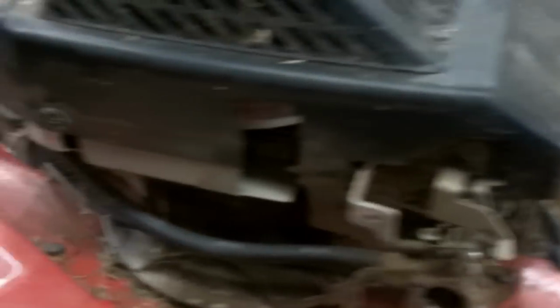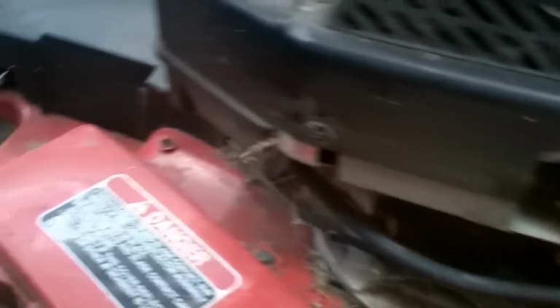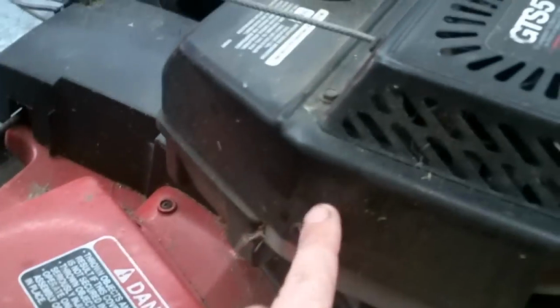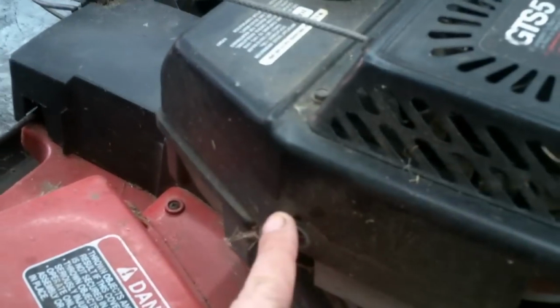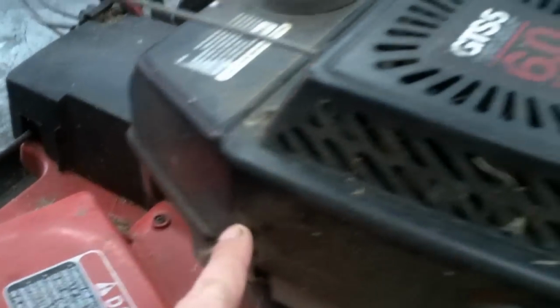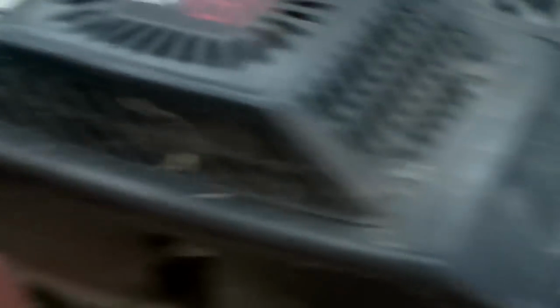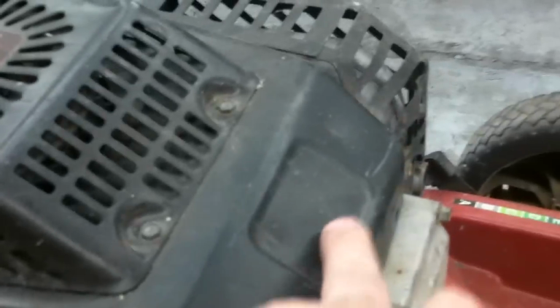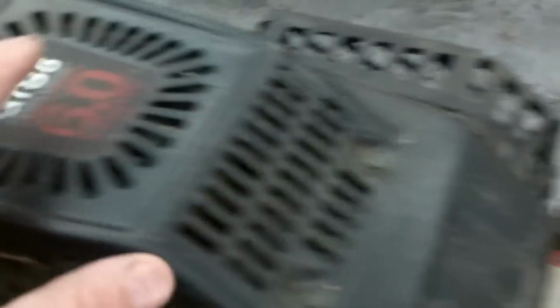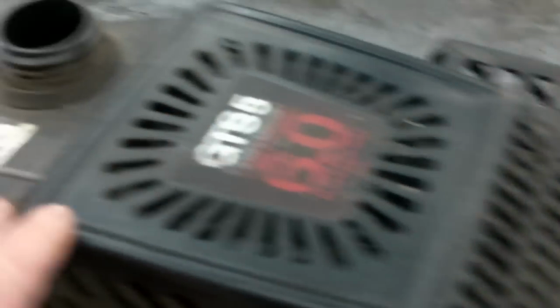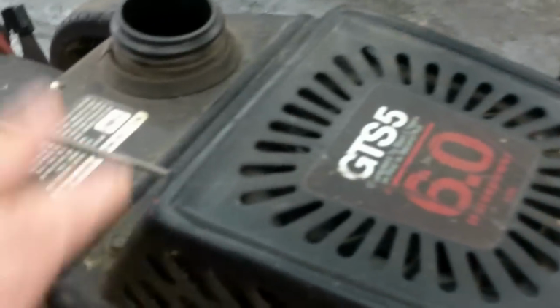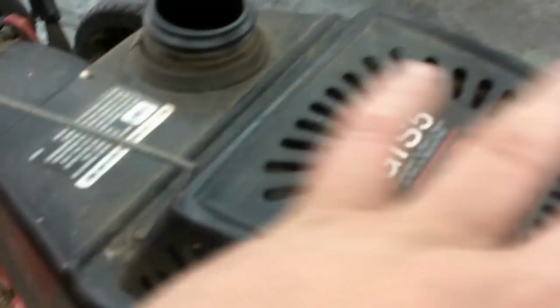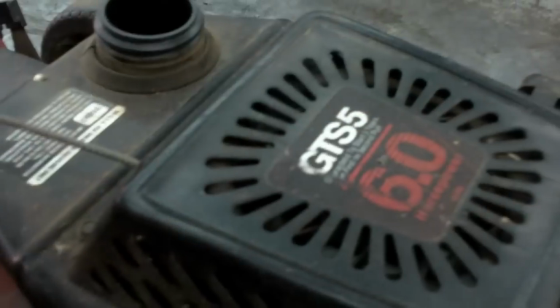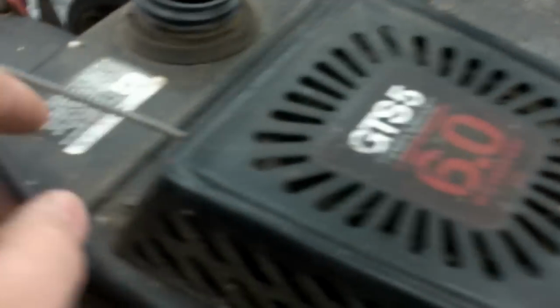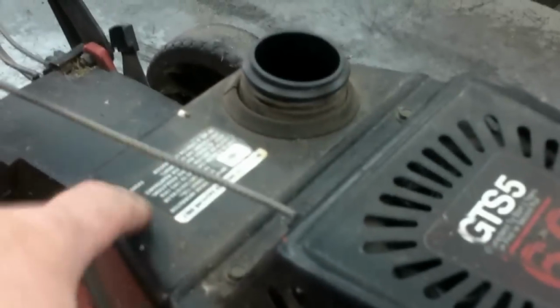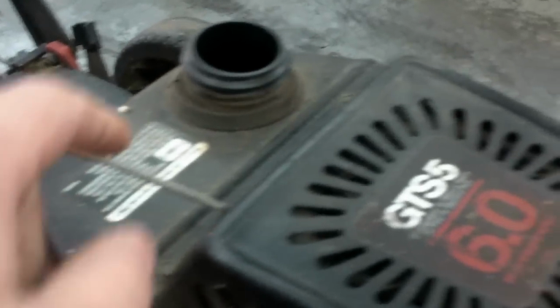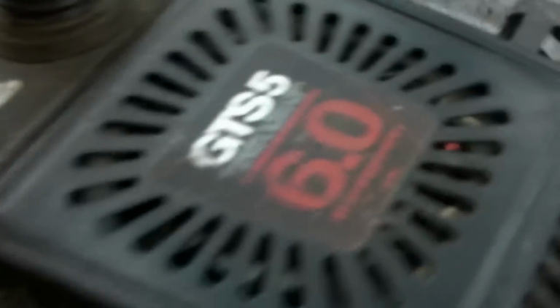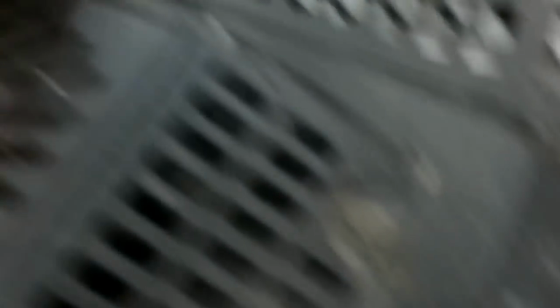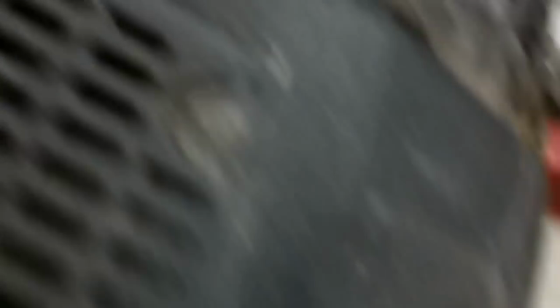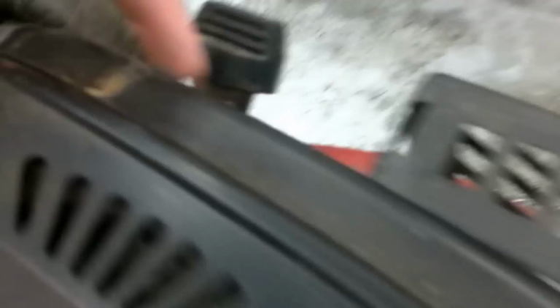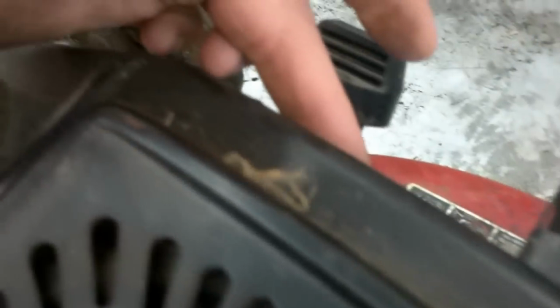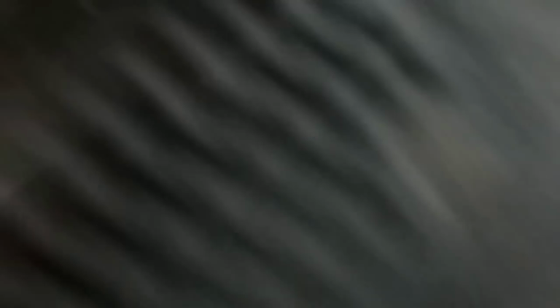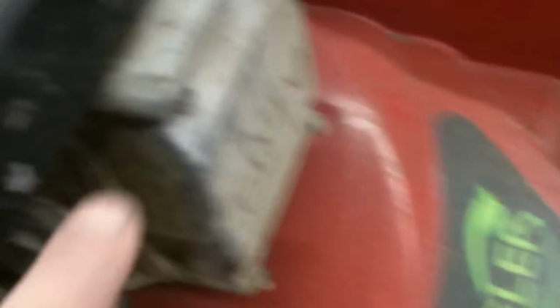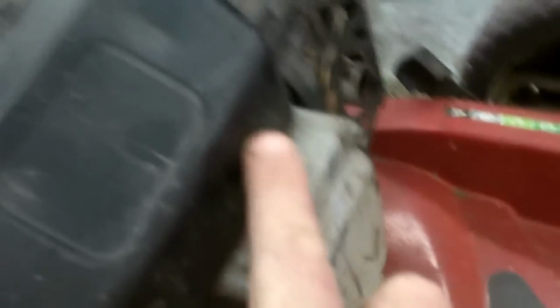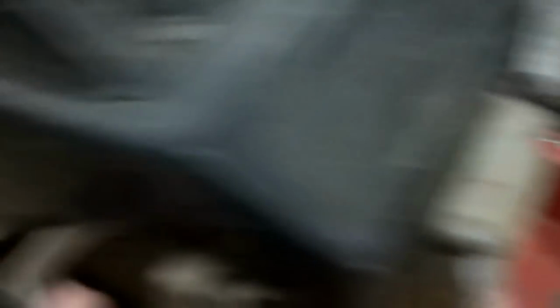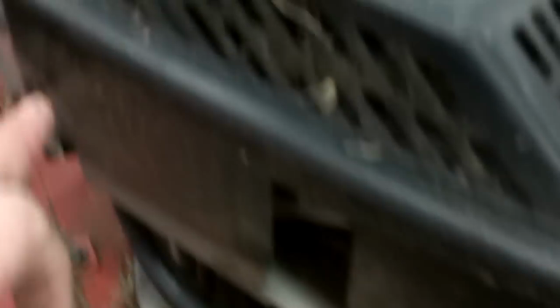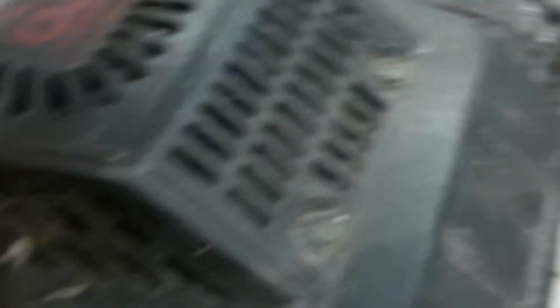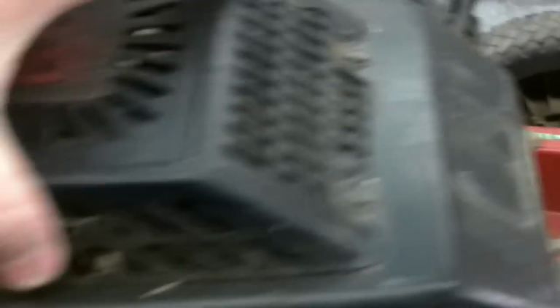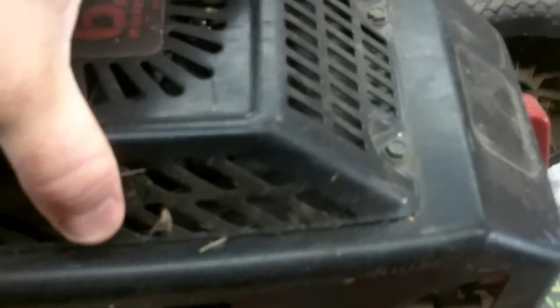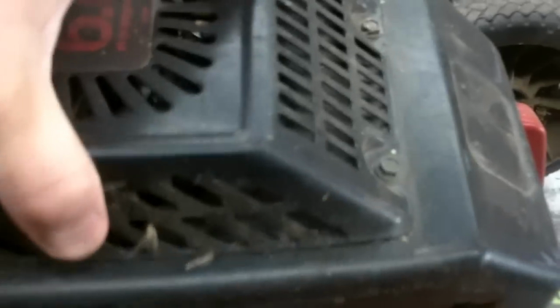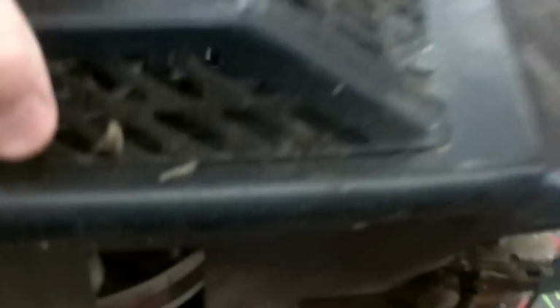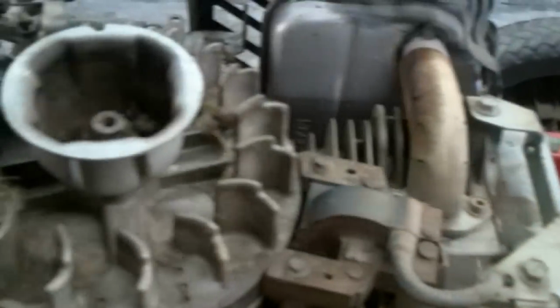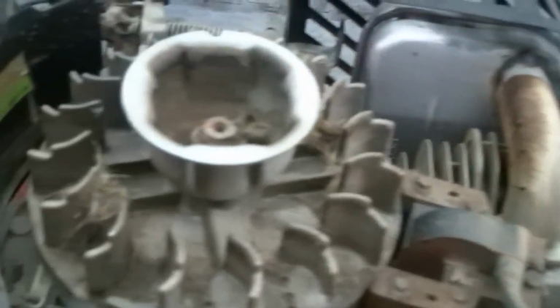Go ahead and loosen the bolts that hold the shroud on. You don't have to worry about the gas tank on this one — it's on the back of the motor. There's a screw here, one here, and one here, and this whole top will come off.